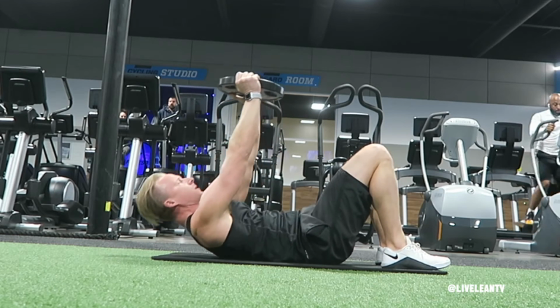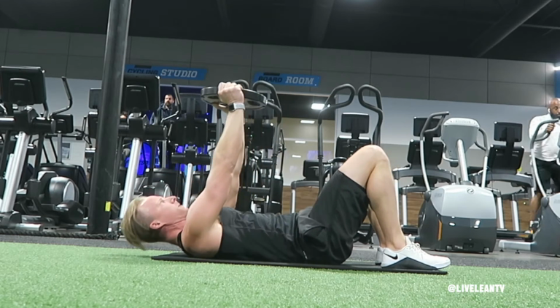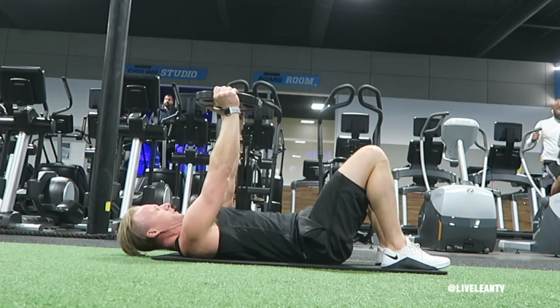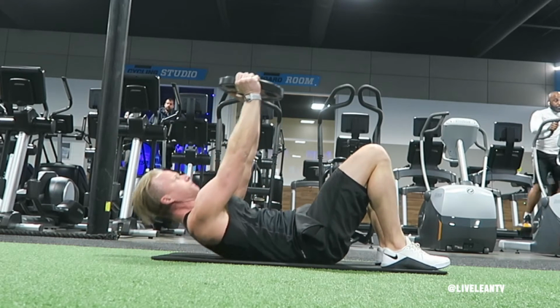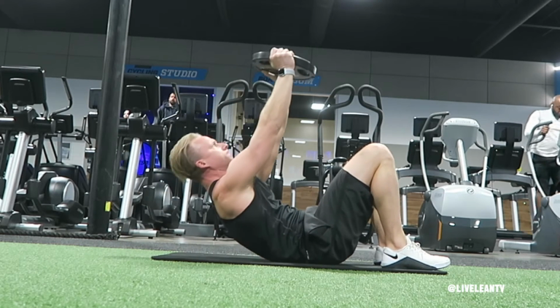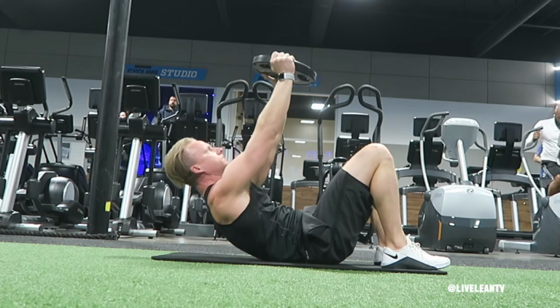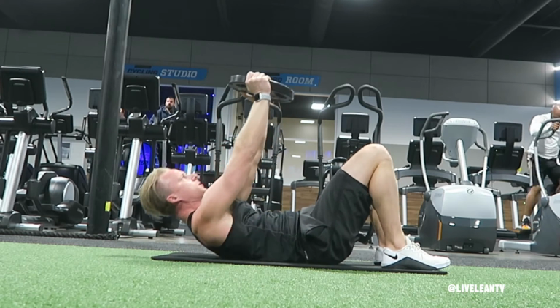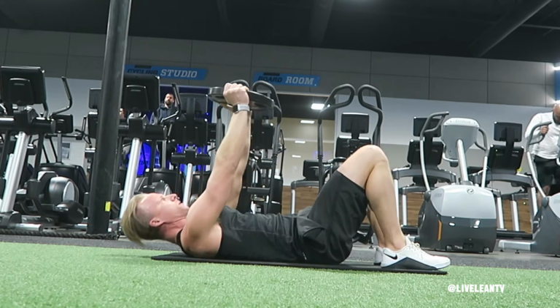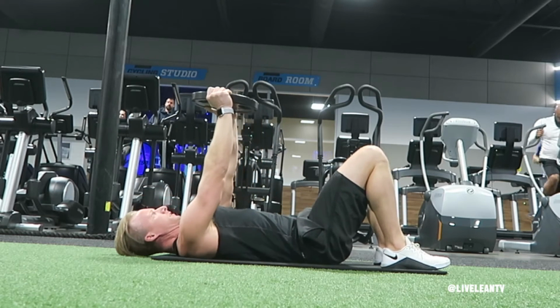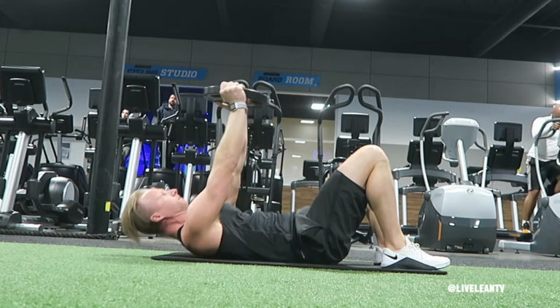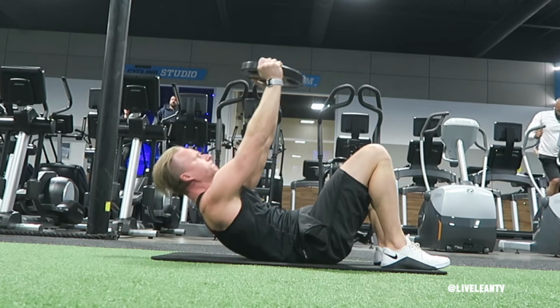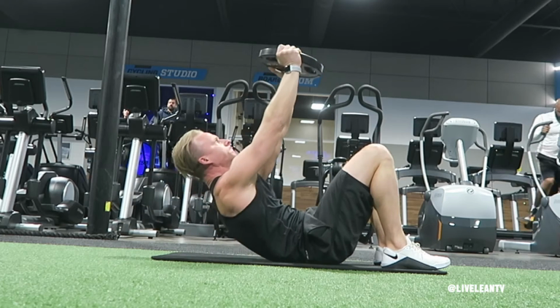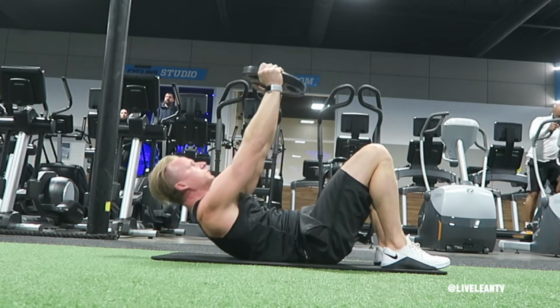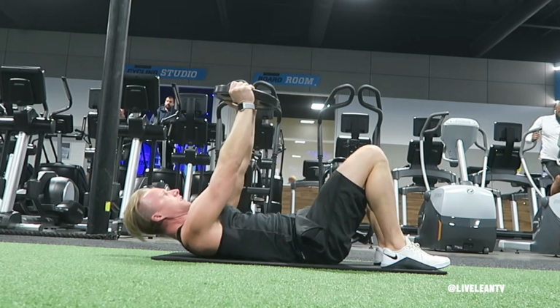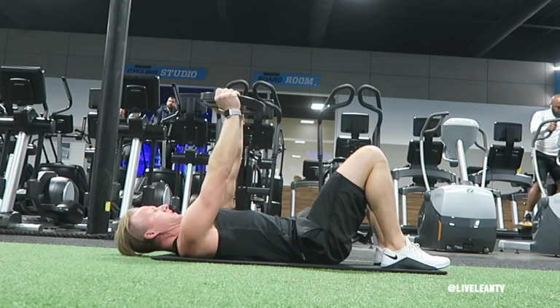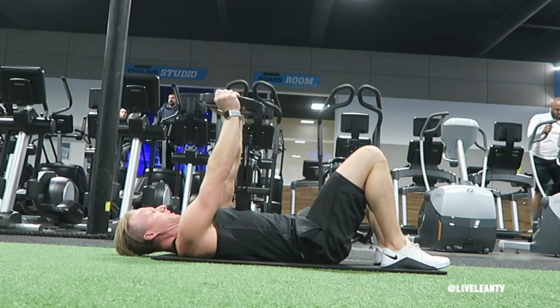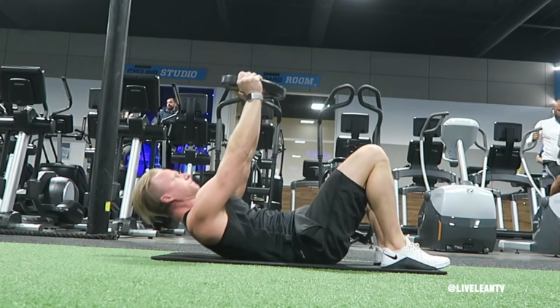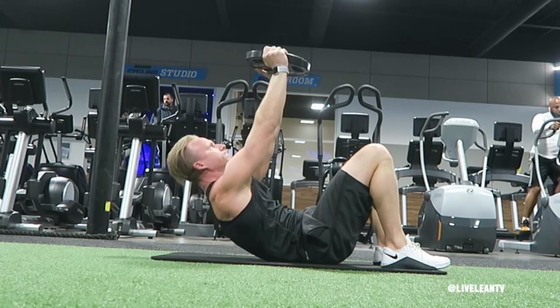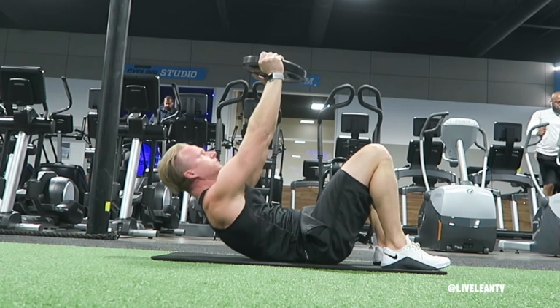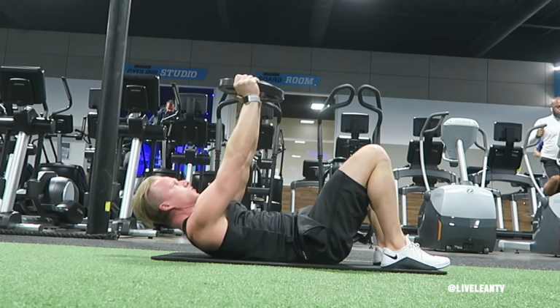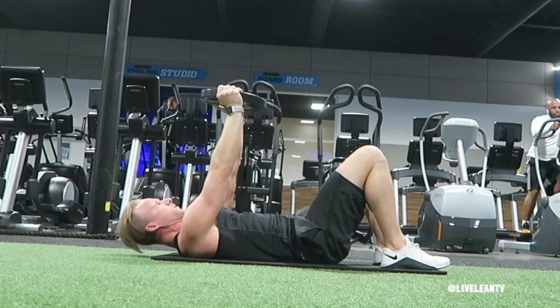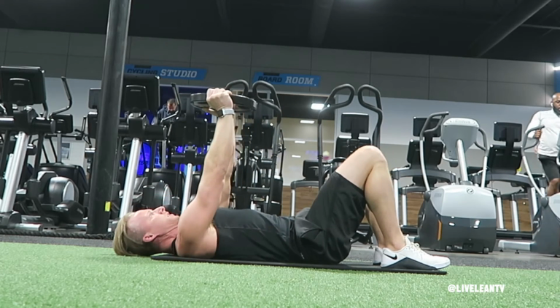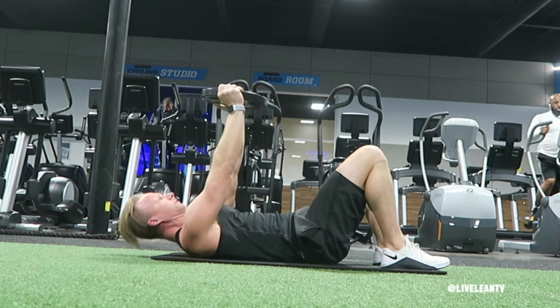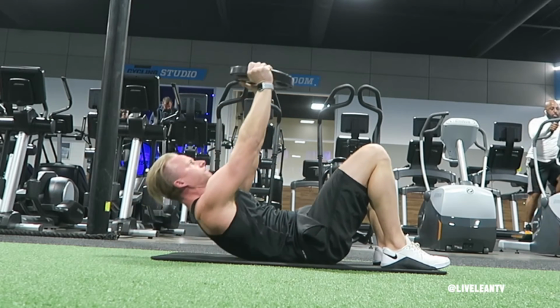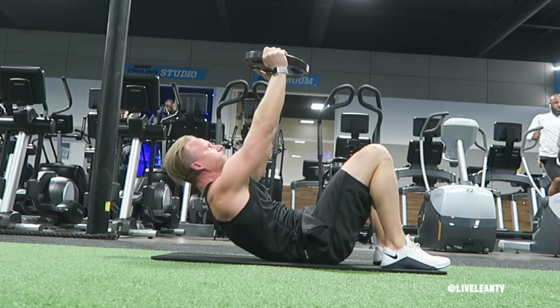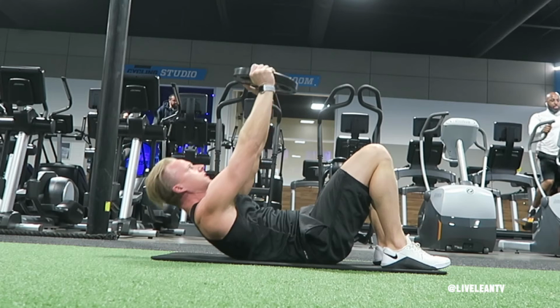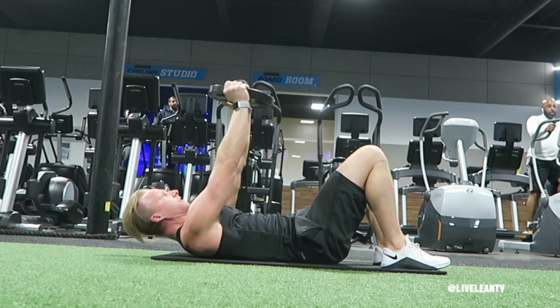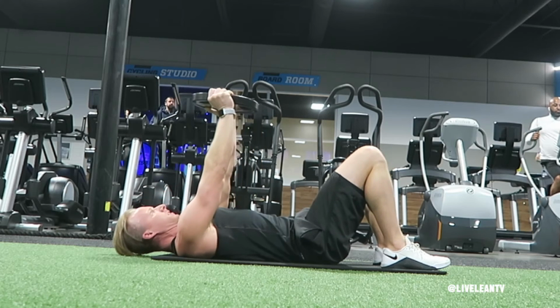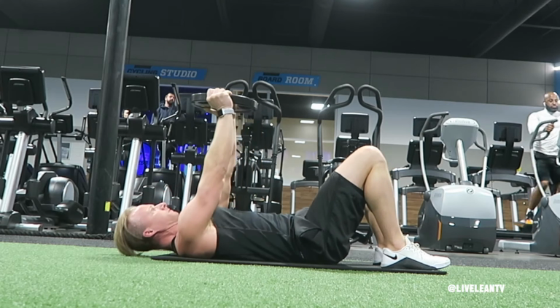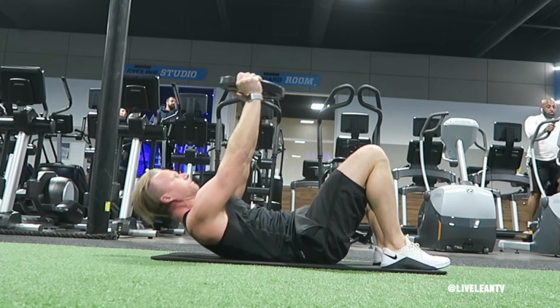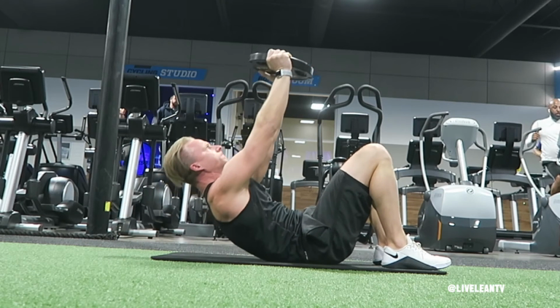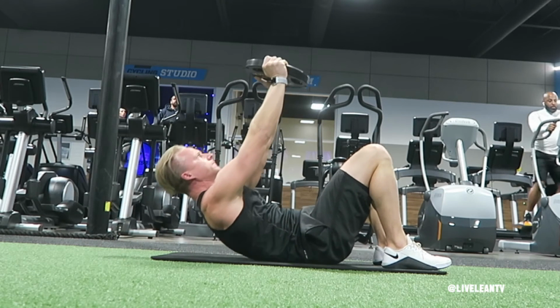Contract your abs, then raise your upper torso off the ground, keeping your arms extended away from your chest. Contract hard at the top of the crunch, then under control, lower your upper torso back to the ground. Repeat for reps.